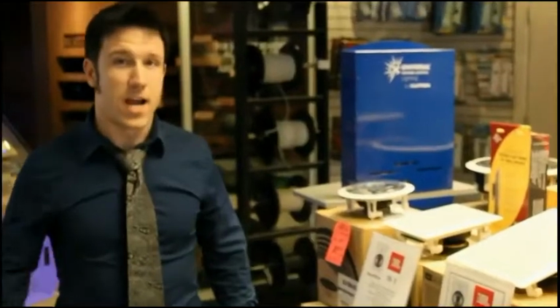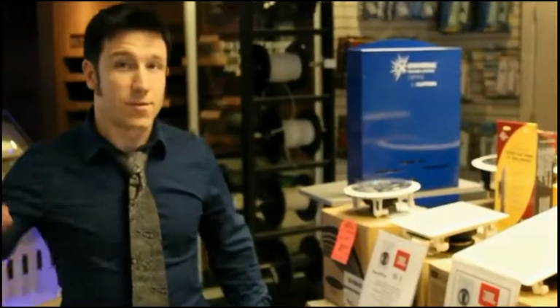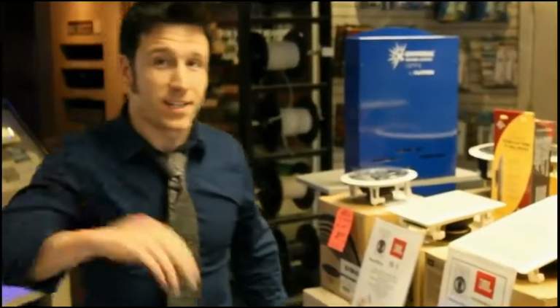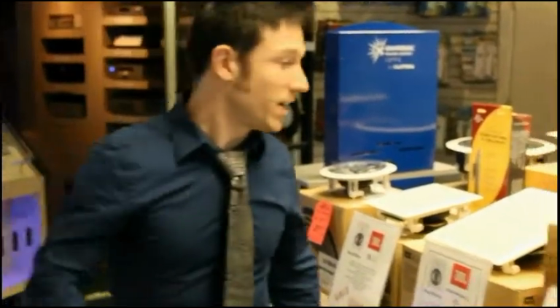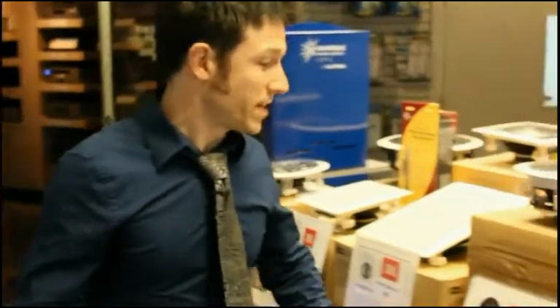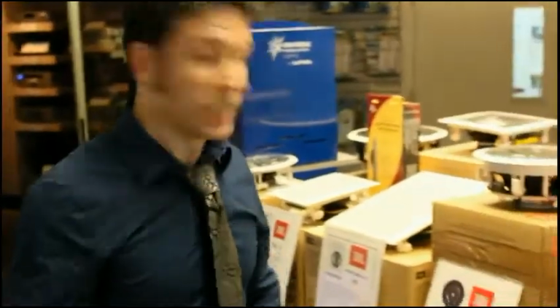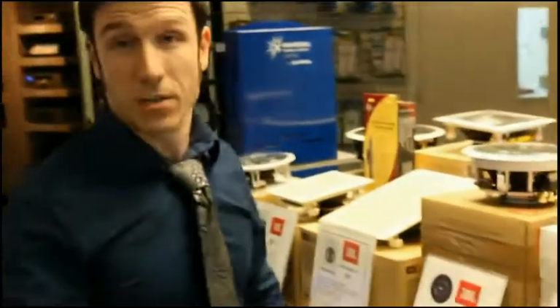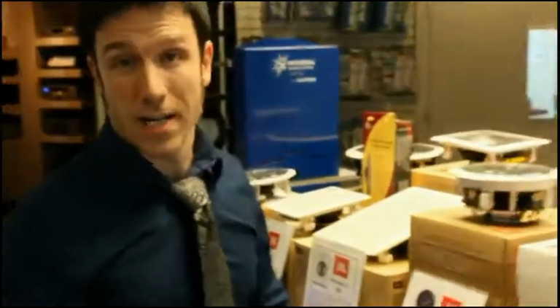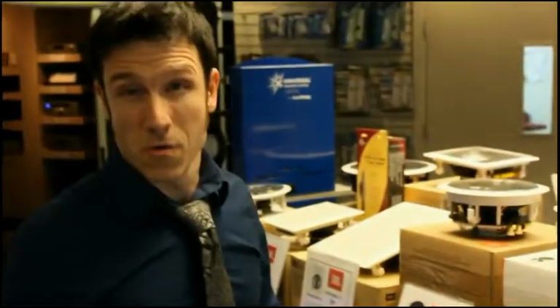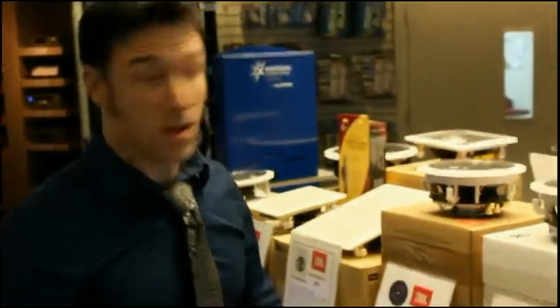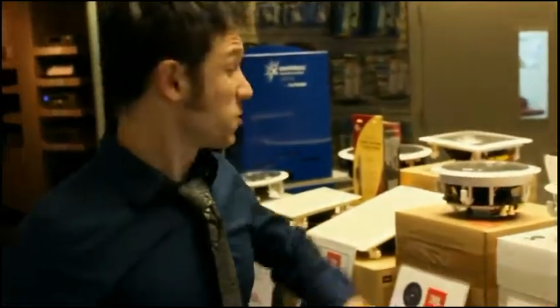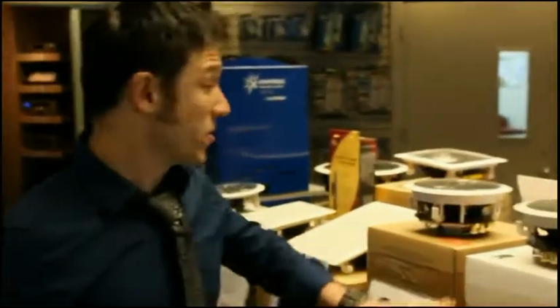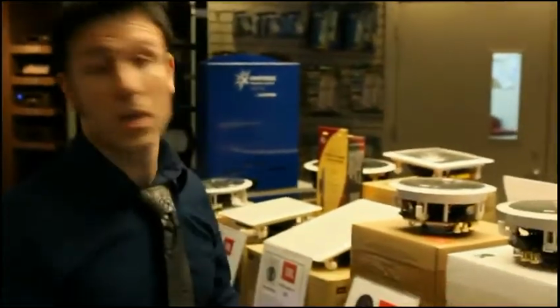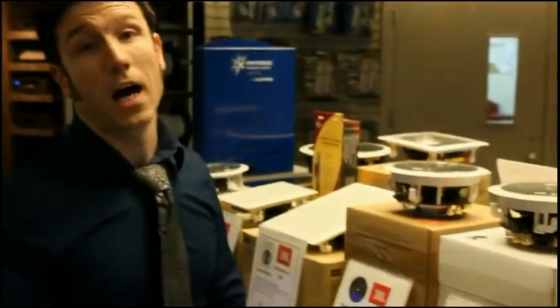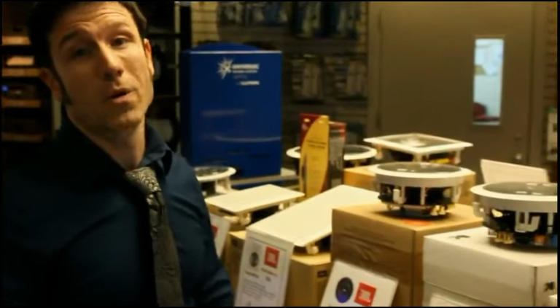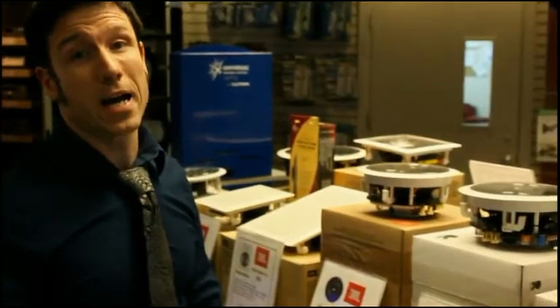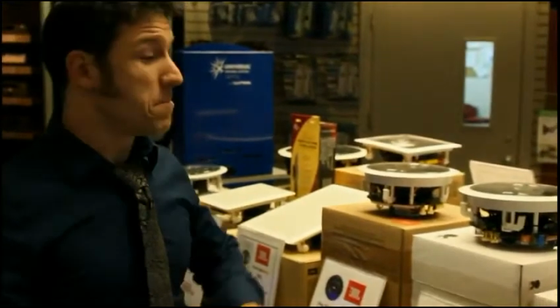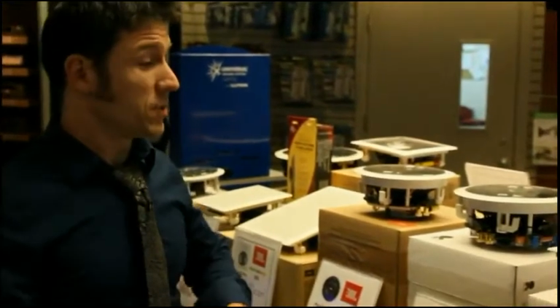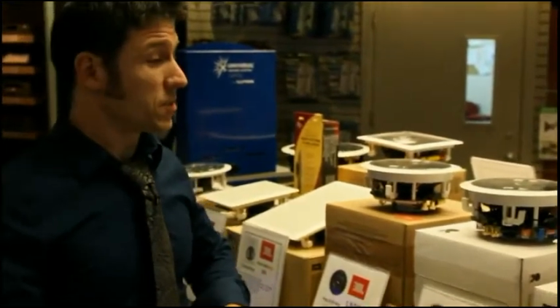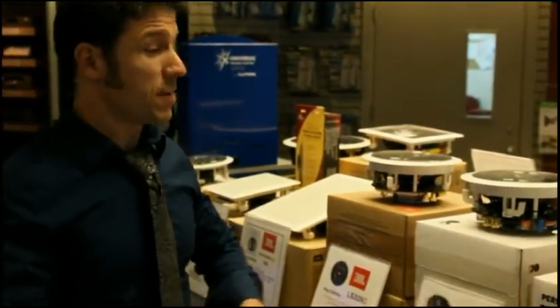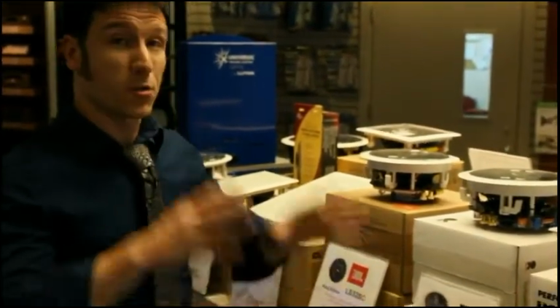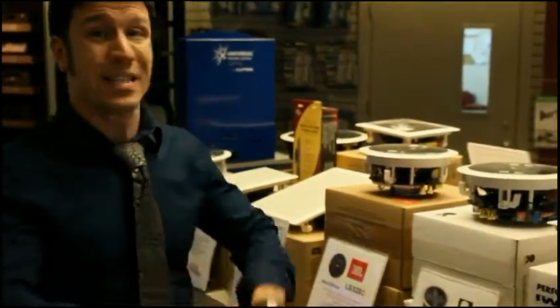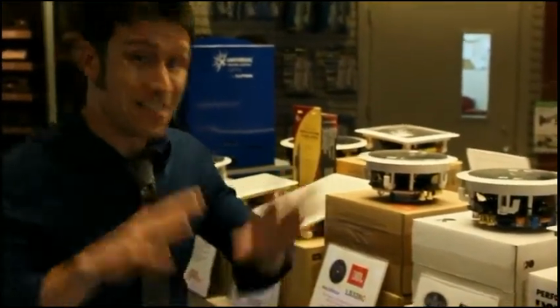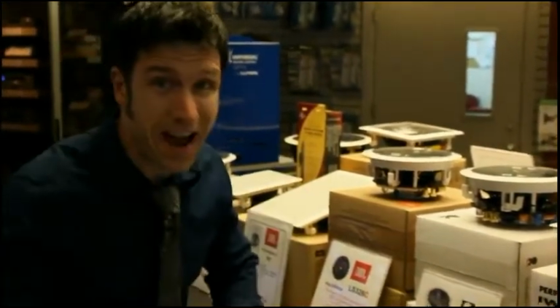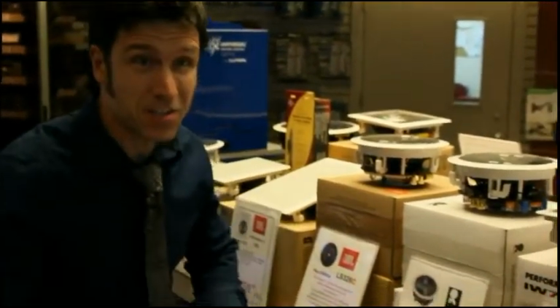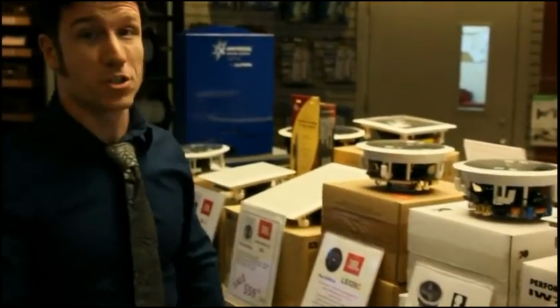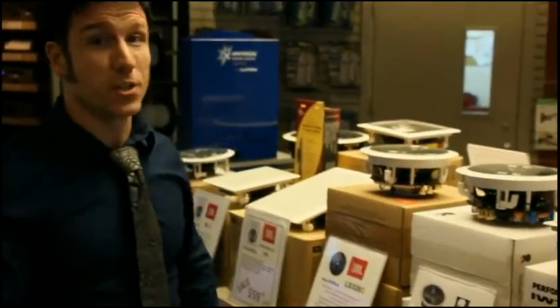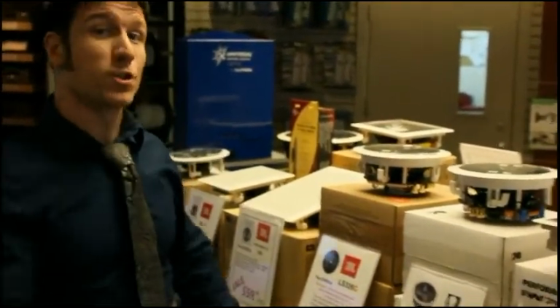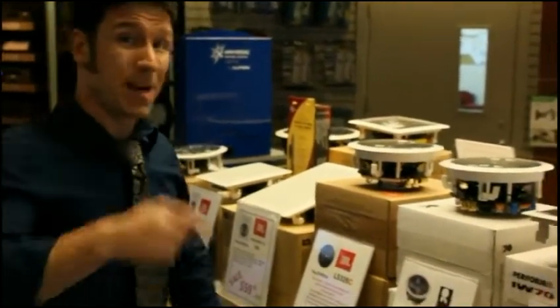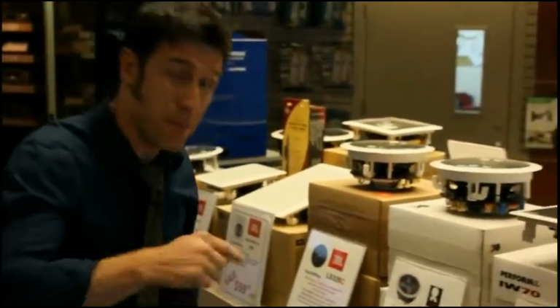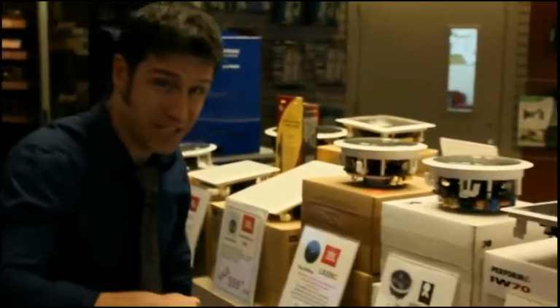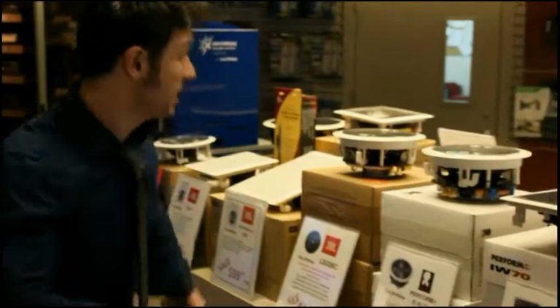Hey everybody, we've got some really good deals right now going on on speakers. We got a bunch of these in stock, but they're dwindling fast. So what you need to do is come down here and buy some of these.